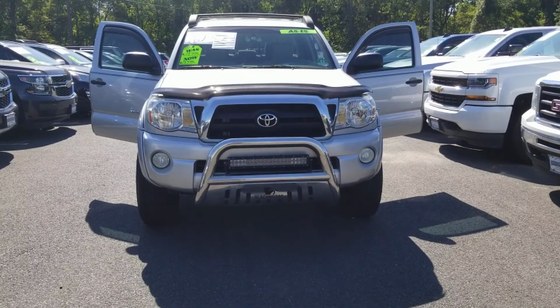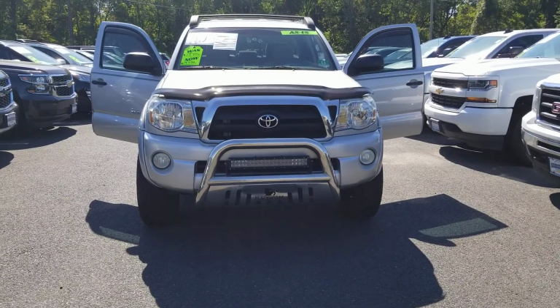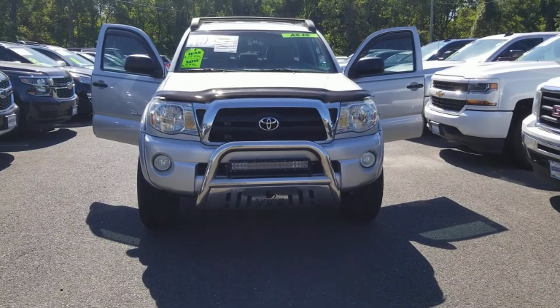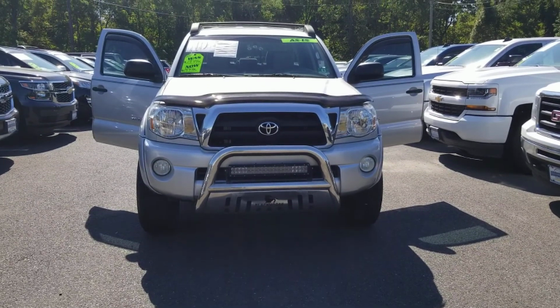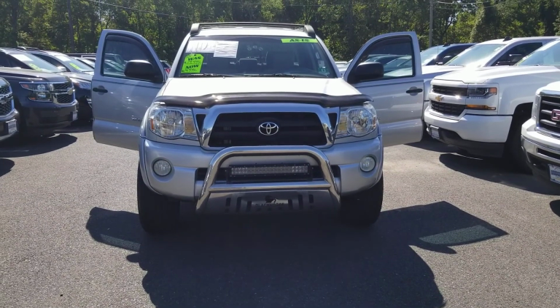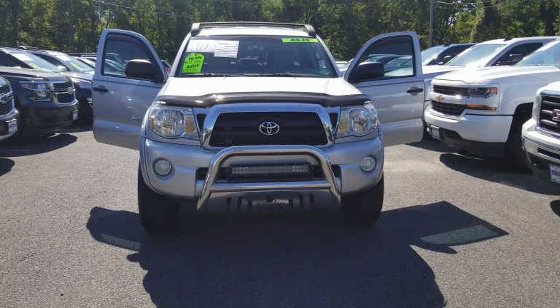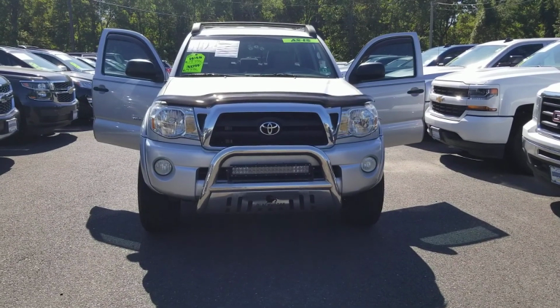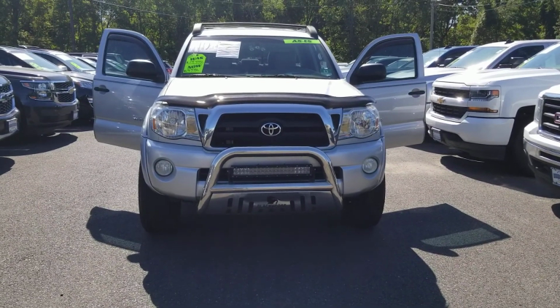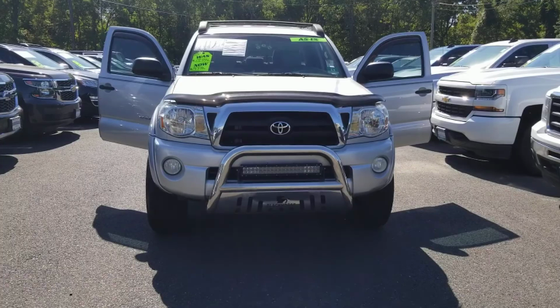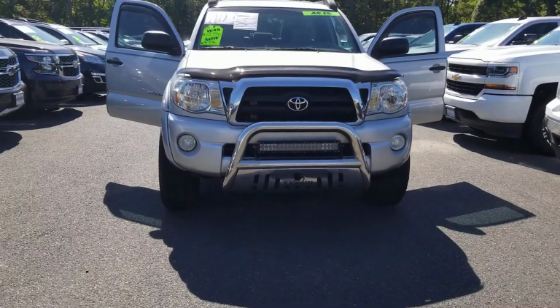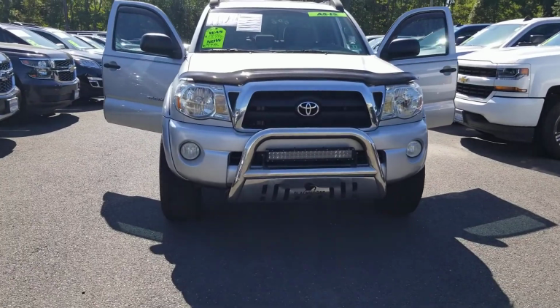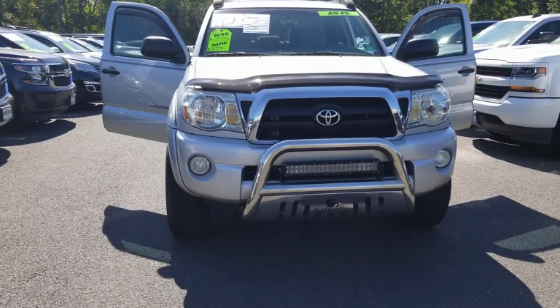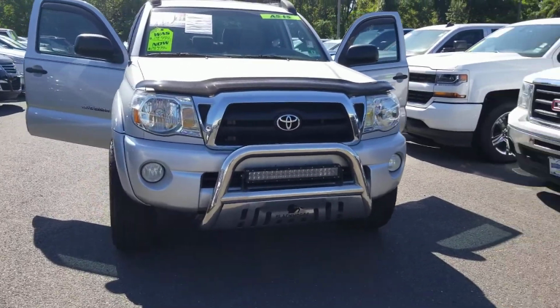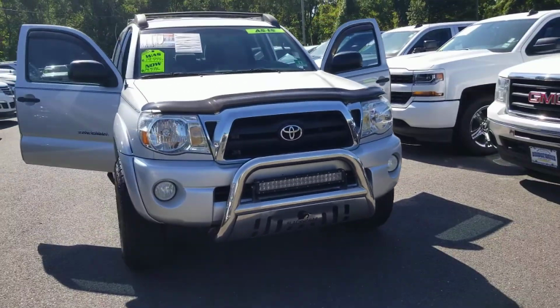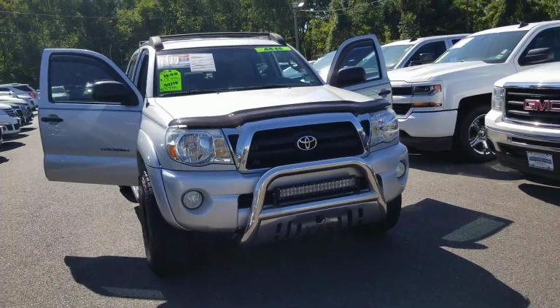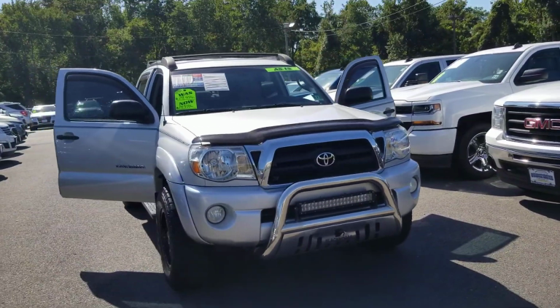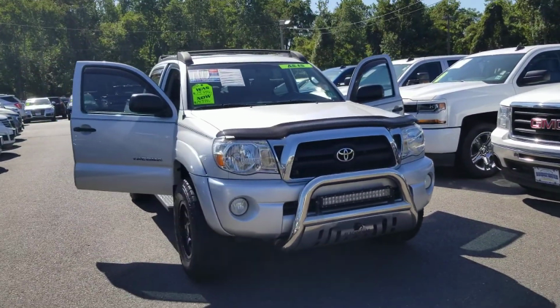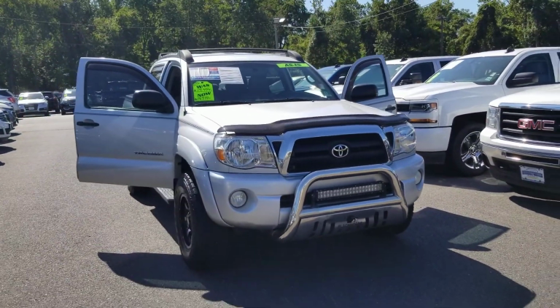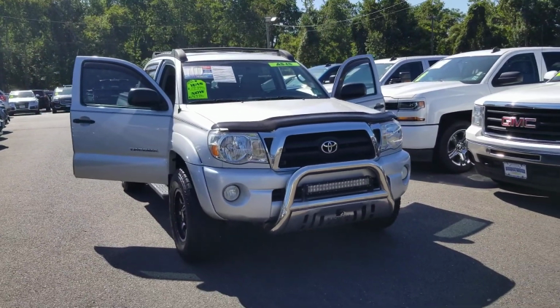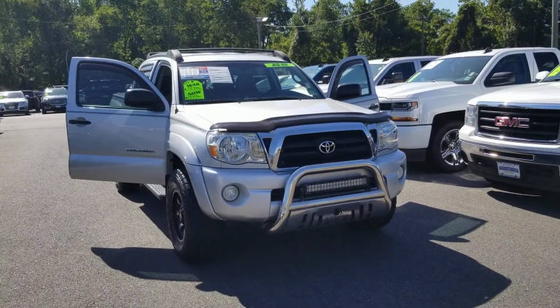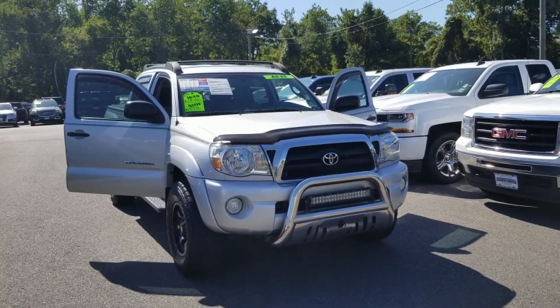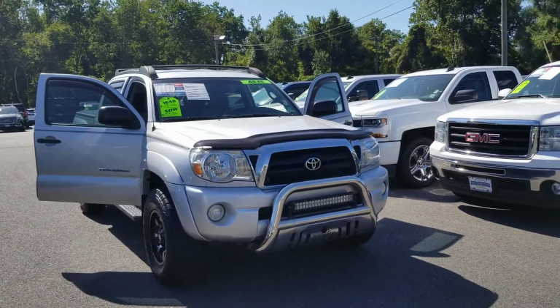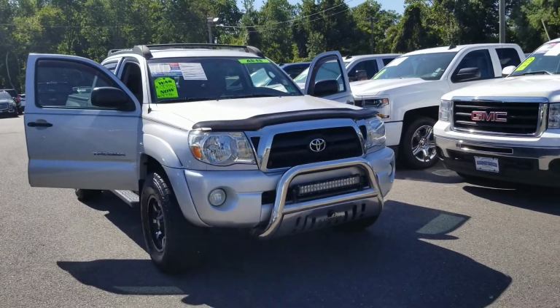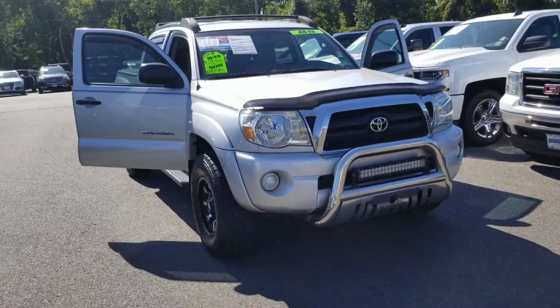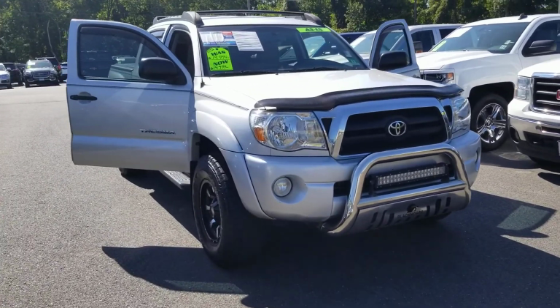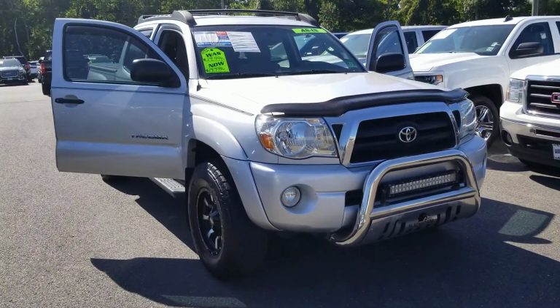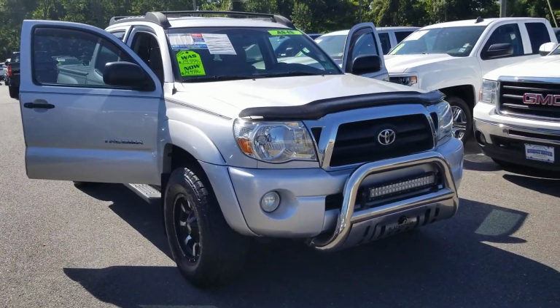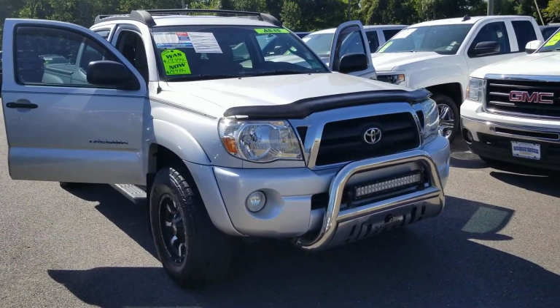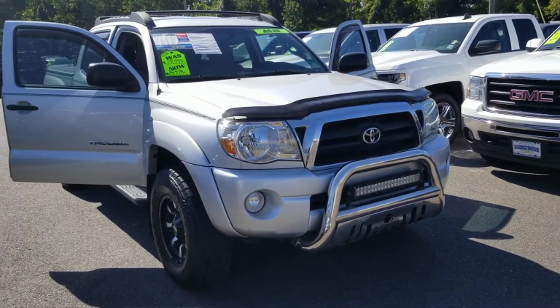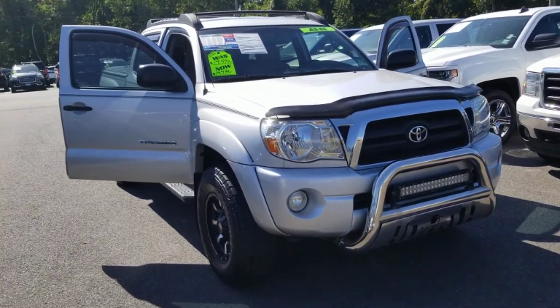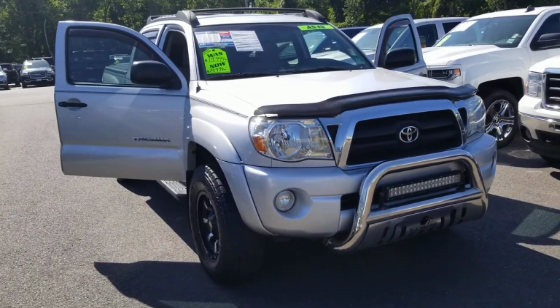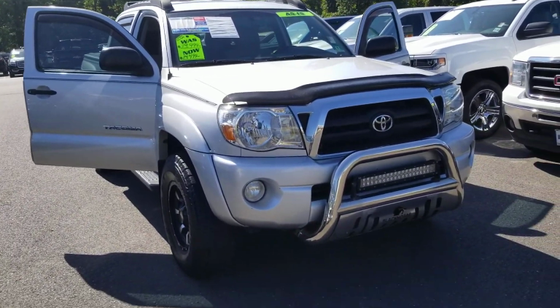Hi Mike, this is Sayed Naqvi here at Bridgewater Chevrolet. I just got your inquiry on this Tacoma and I wanted to help you get a closer look. I'll also be sending you a video of the undercarriage as you requested, and I'm finding out the recall information for you.